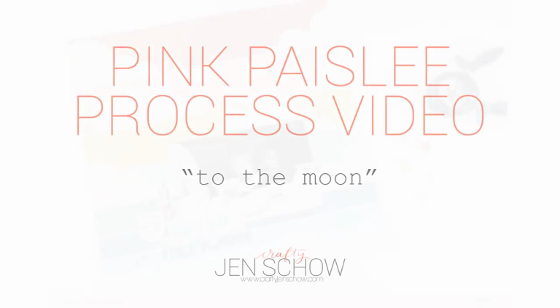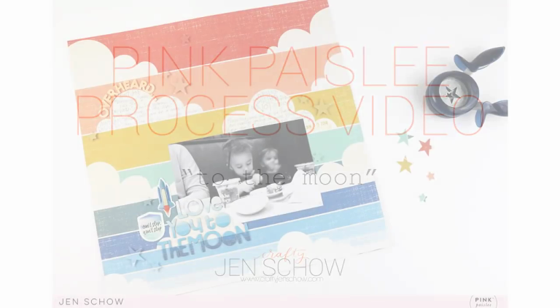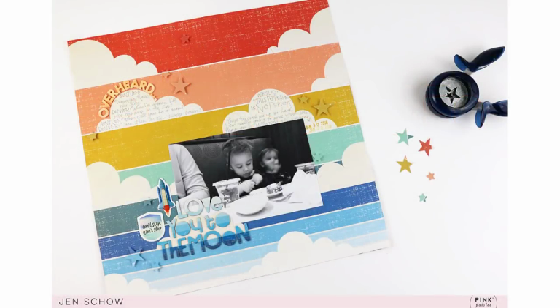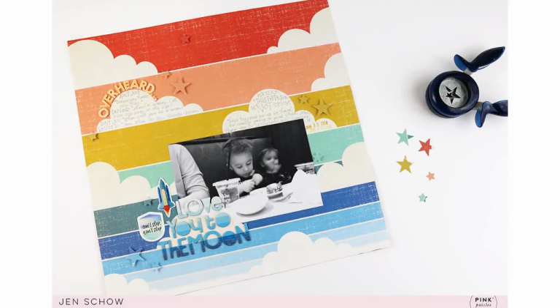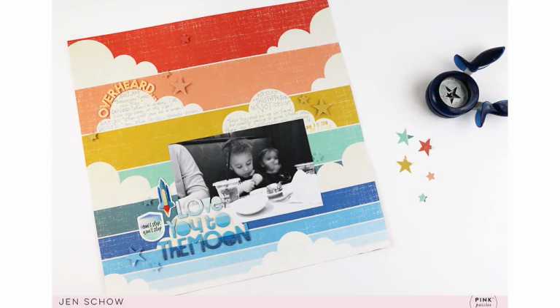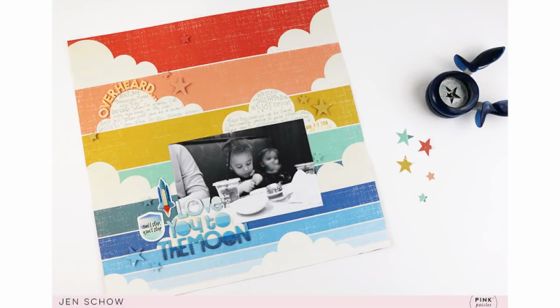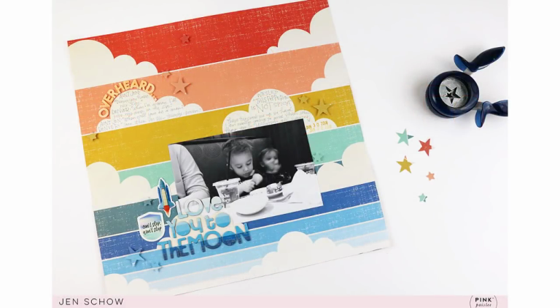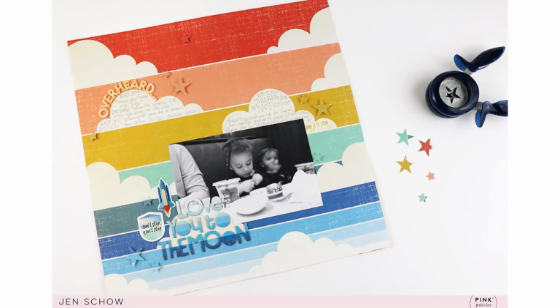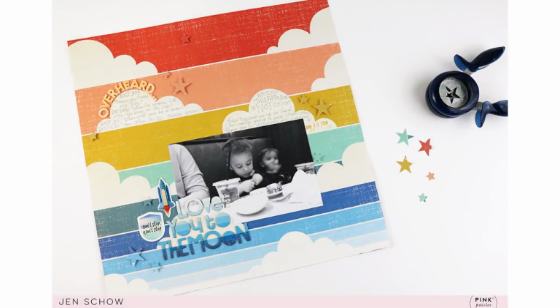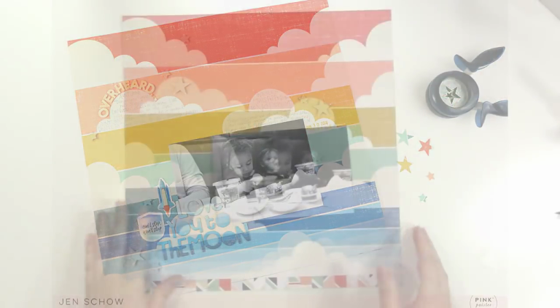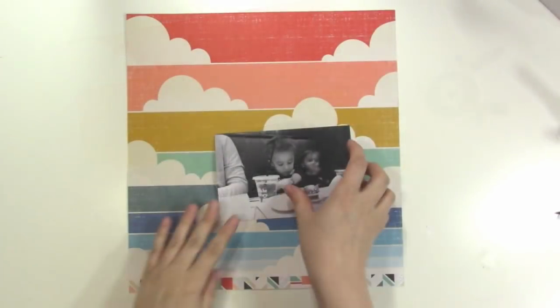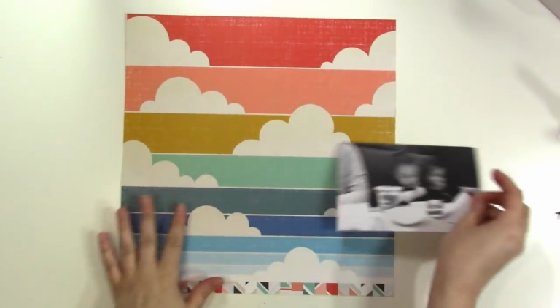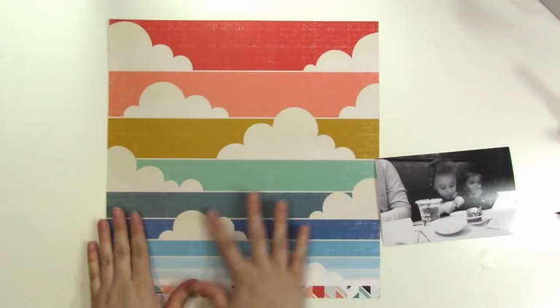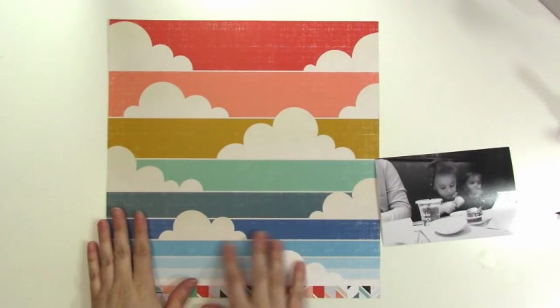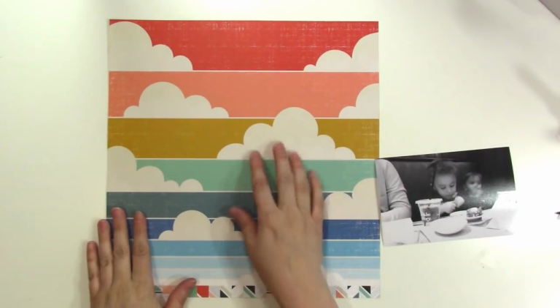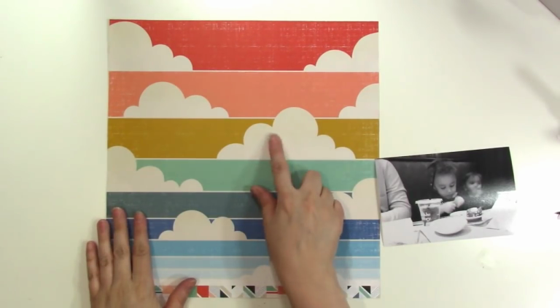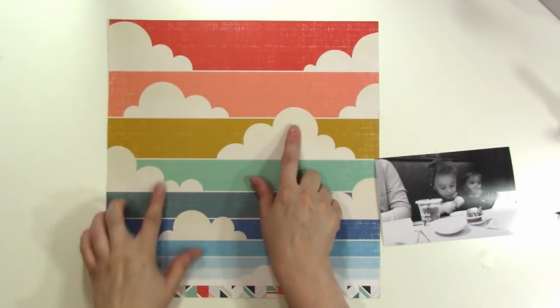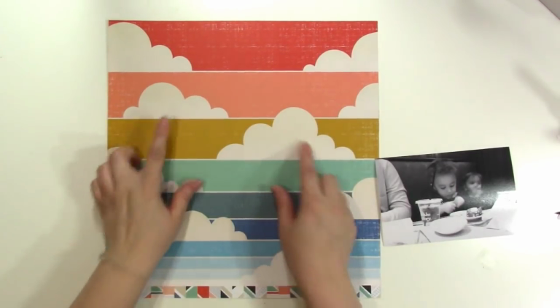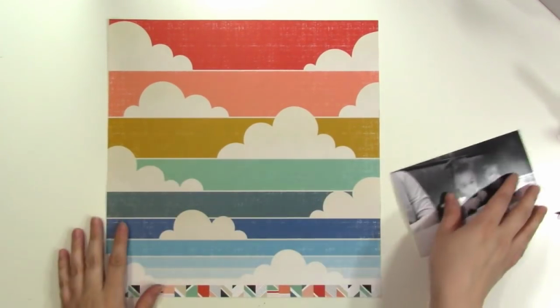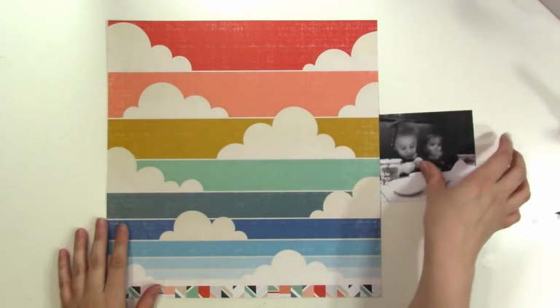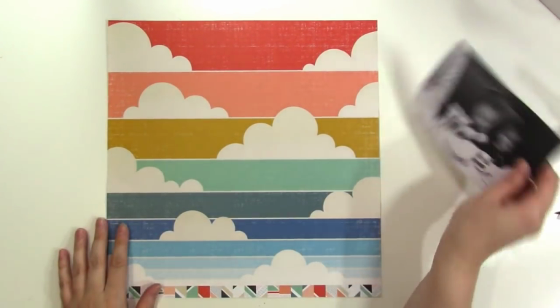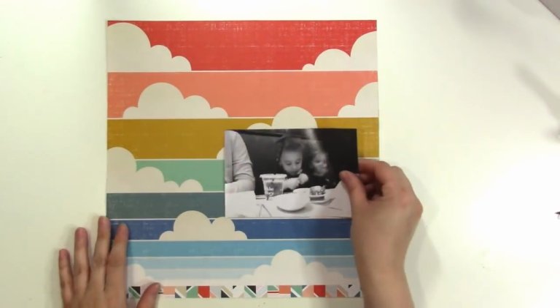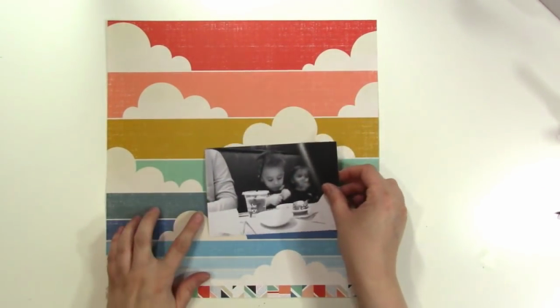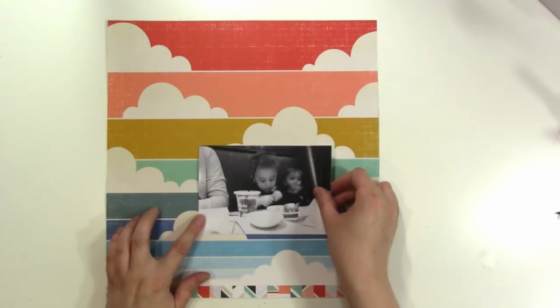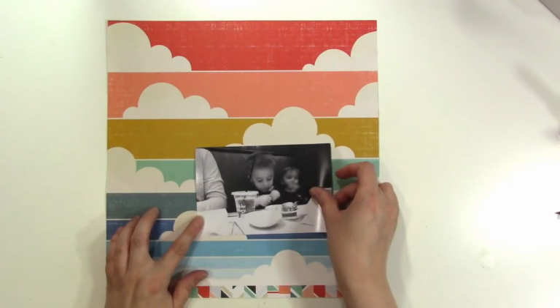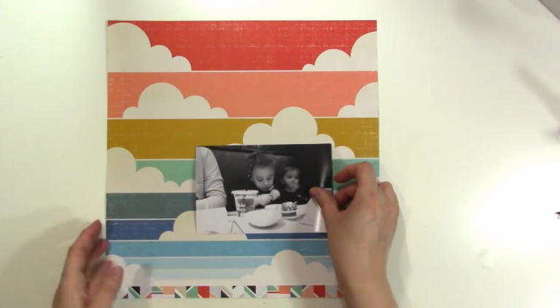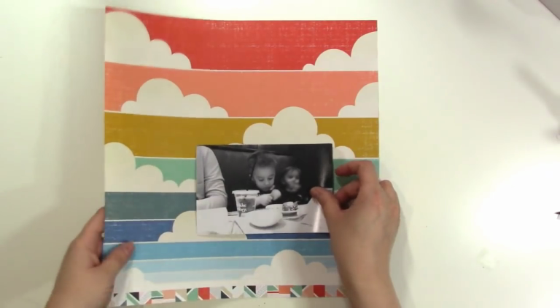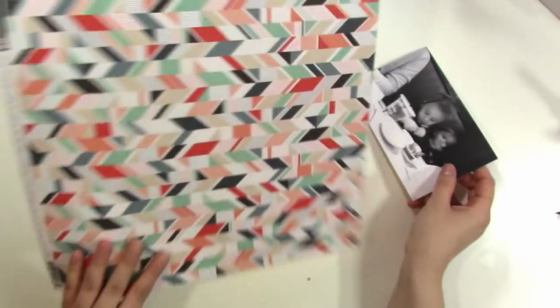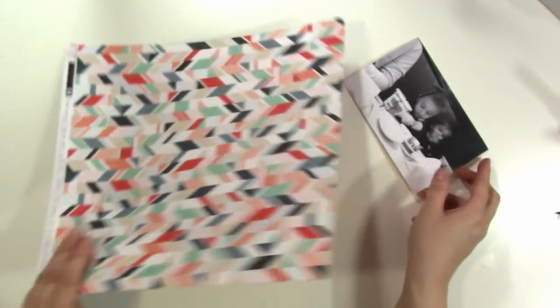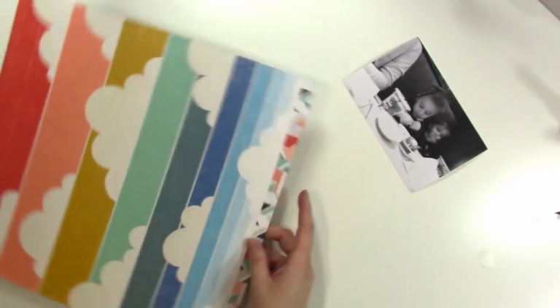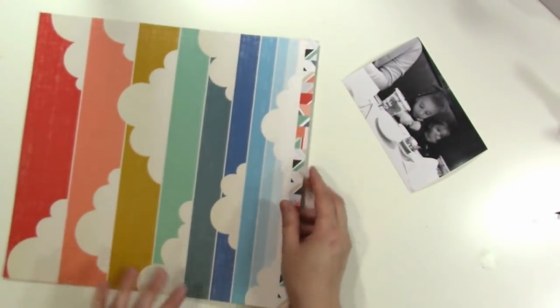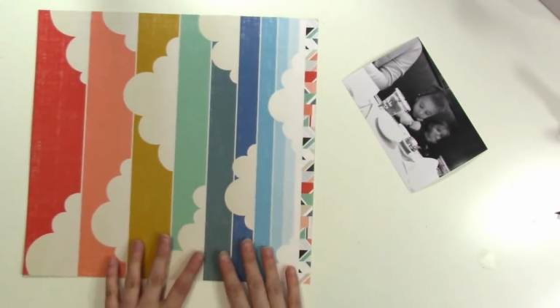Hey there, it's Jen, and I have a super quick process video for you today. This is a story that I wanted to tell of this photo of my nephews, where I decided to use this cloud paper from the Wild Child Collection from Pink Paislee. I really wanted to focus on that paper.